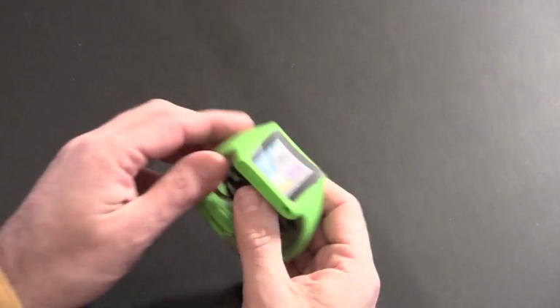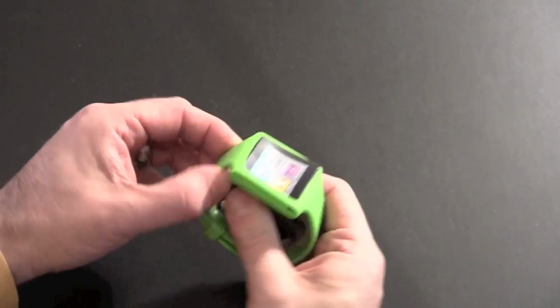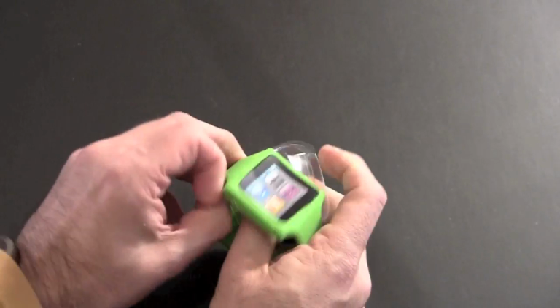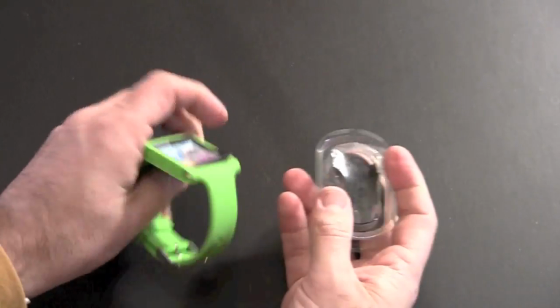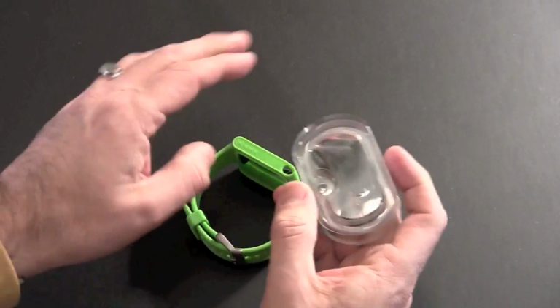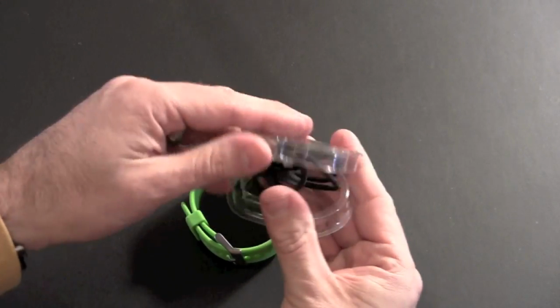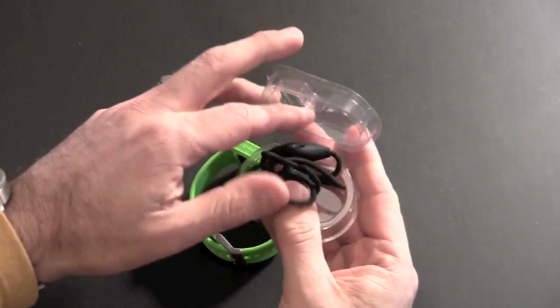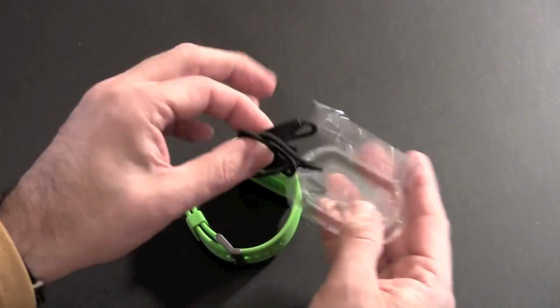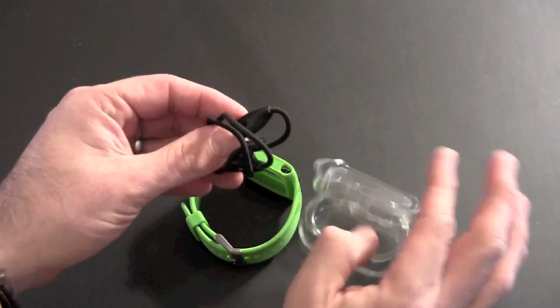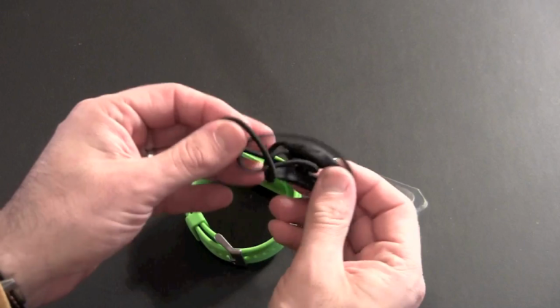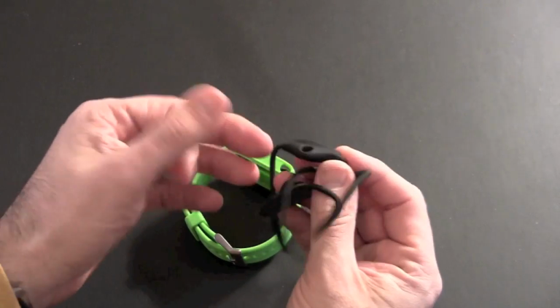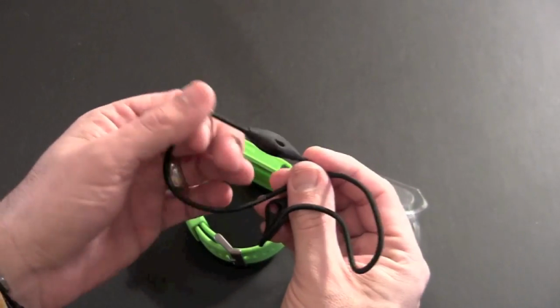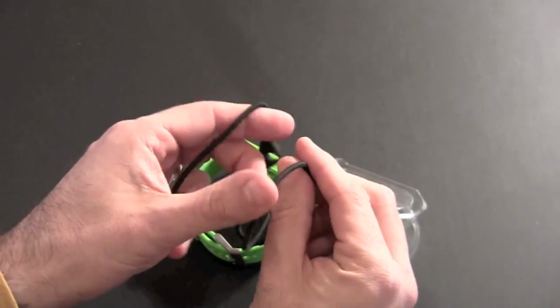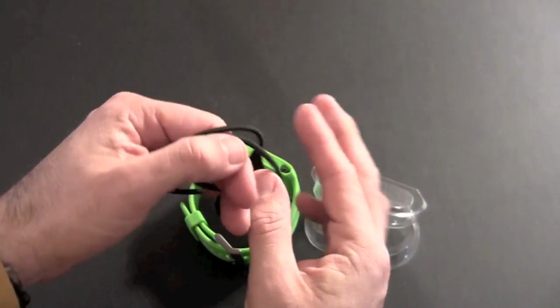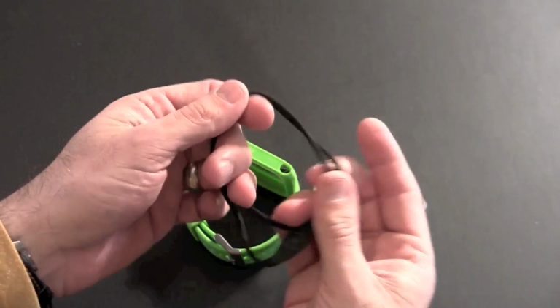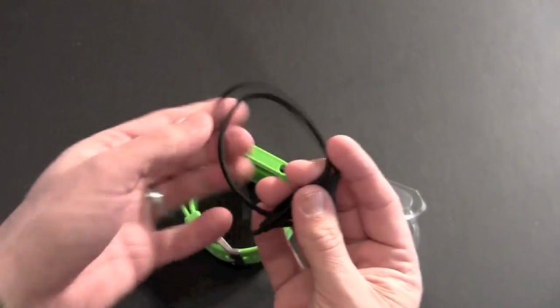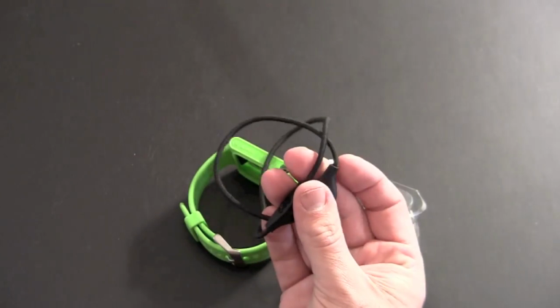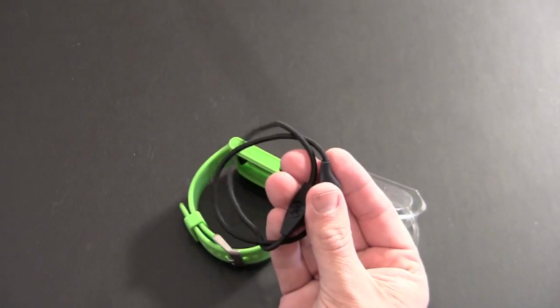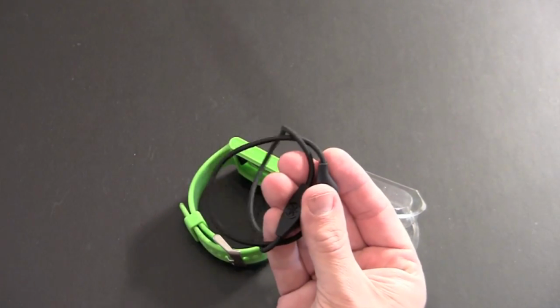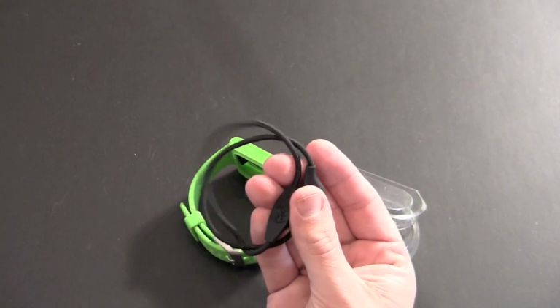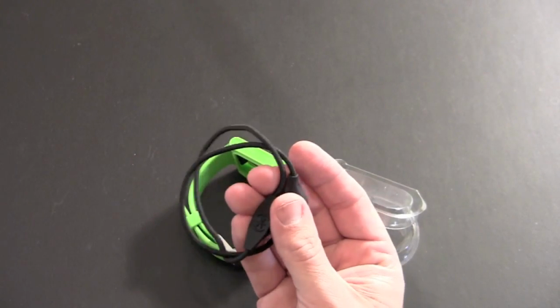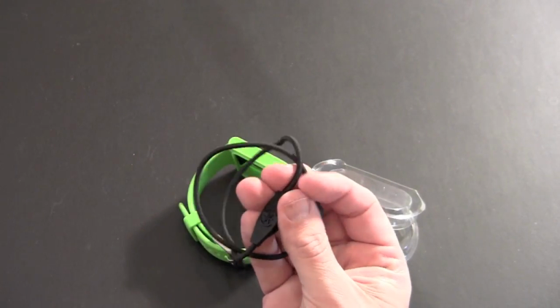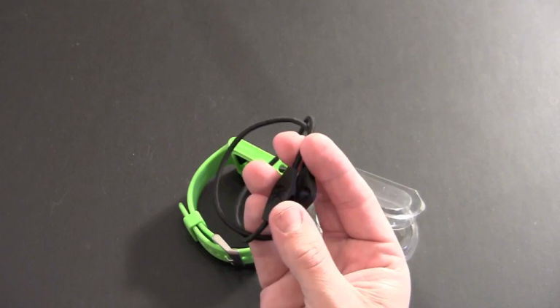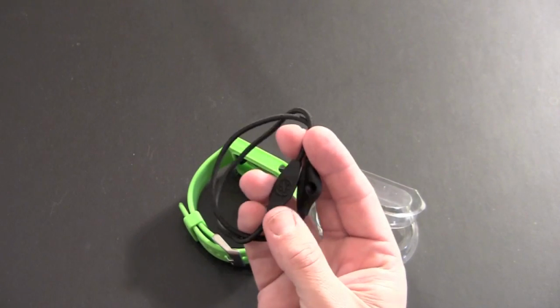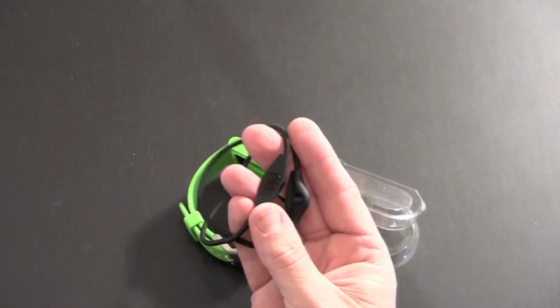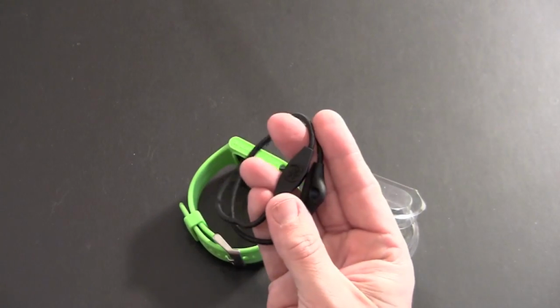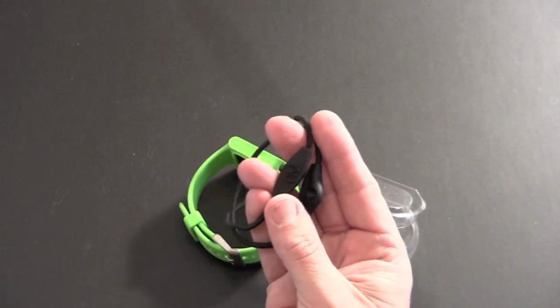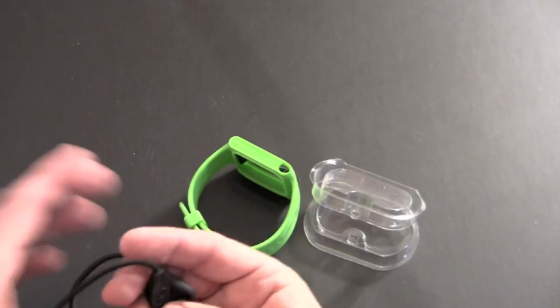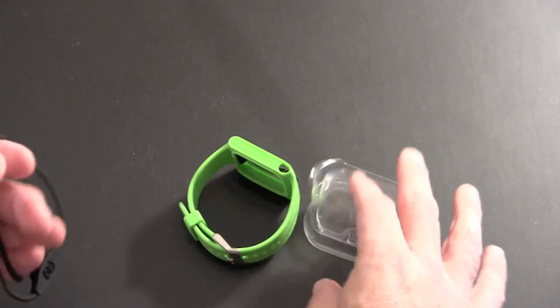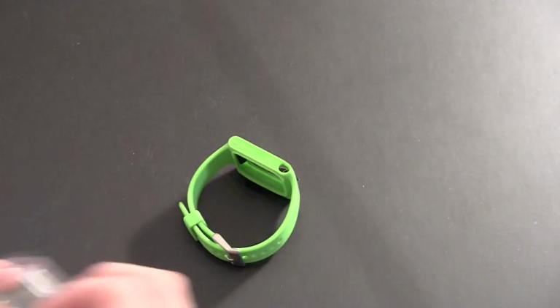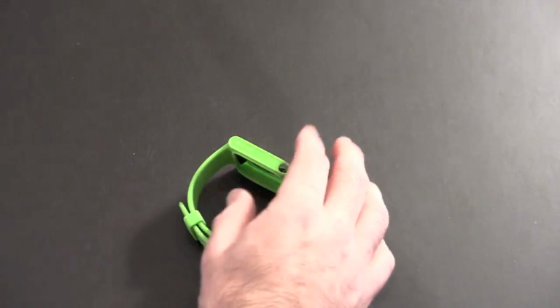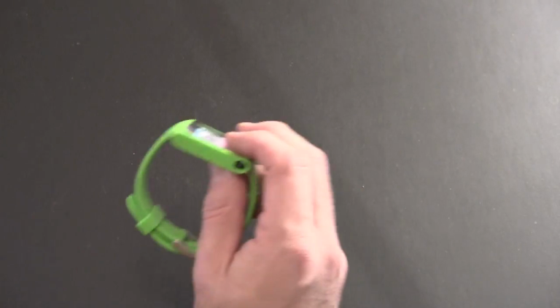In addition to the watch band, you get these little armband keepers. They're to align the headset cord so that it doesn't get tangled and in your way when you're working out or running or whatever you're doing with your iPod Nano. I'll show you how those work in a second, and then you get the watch band itself.